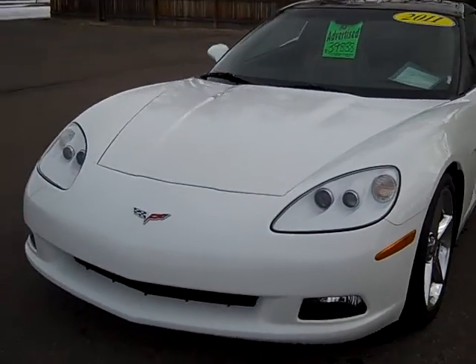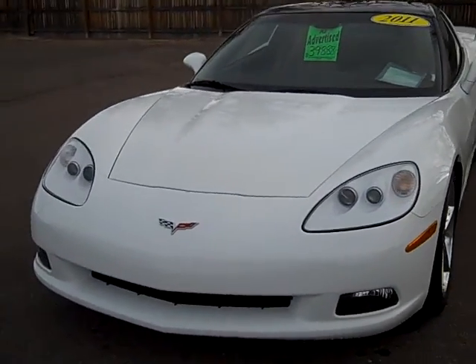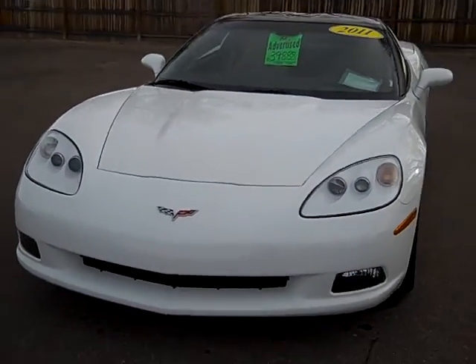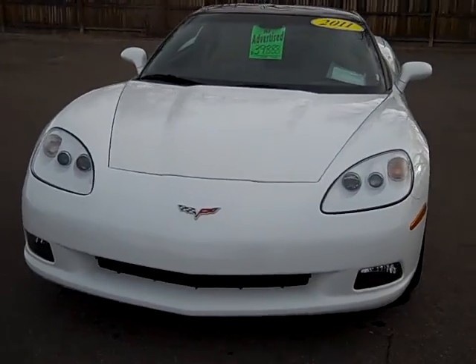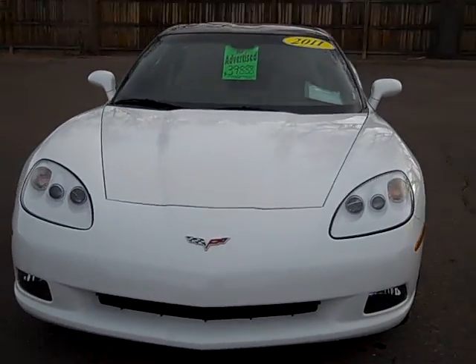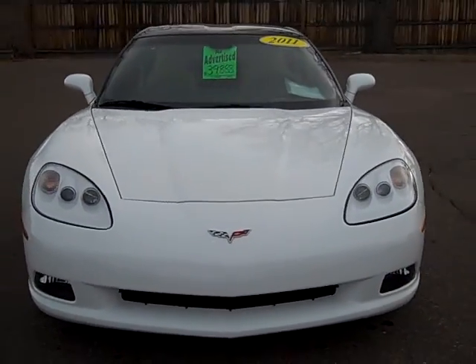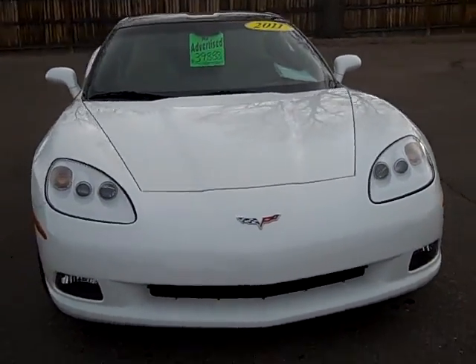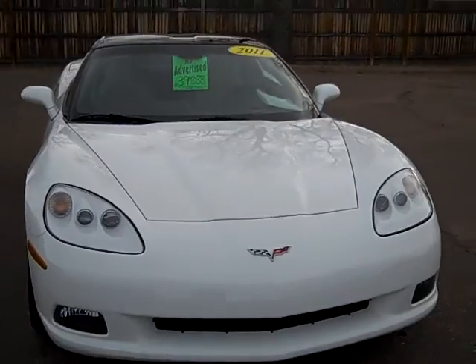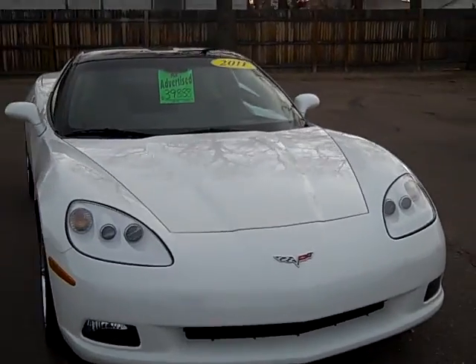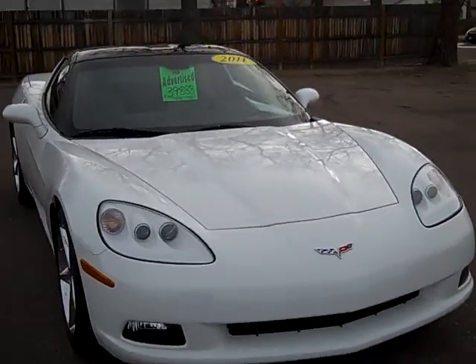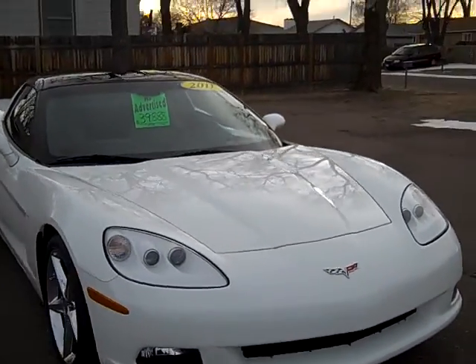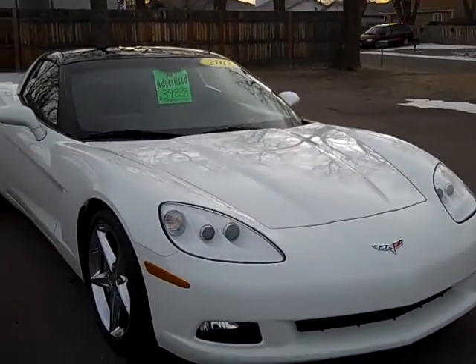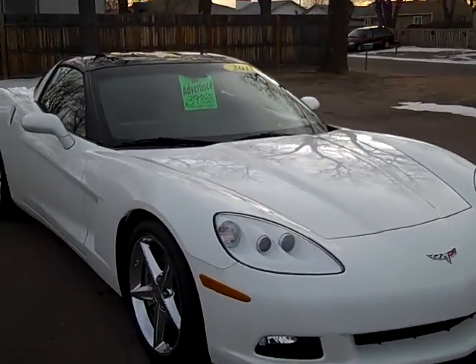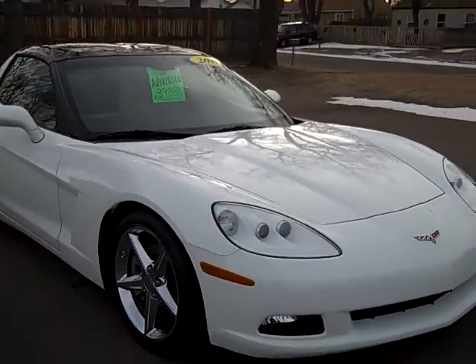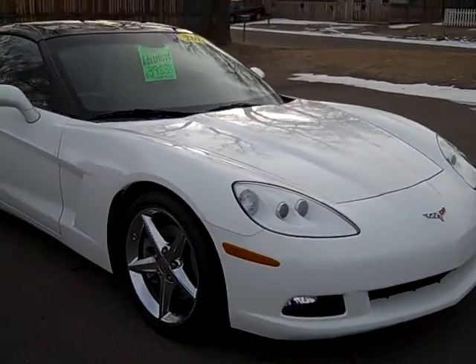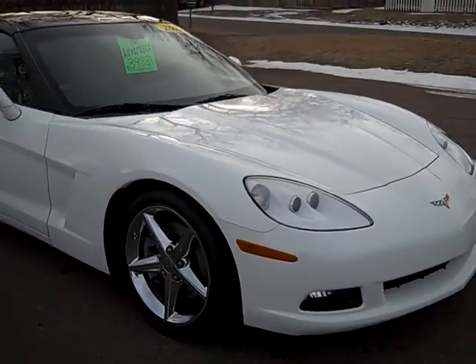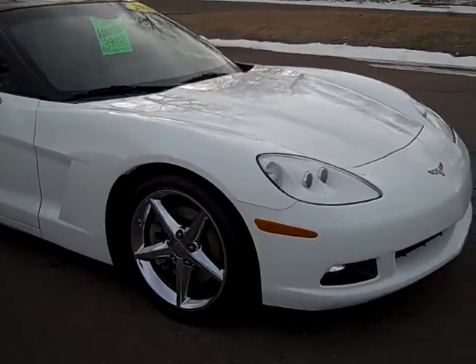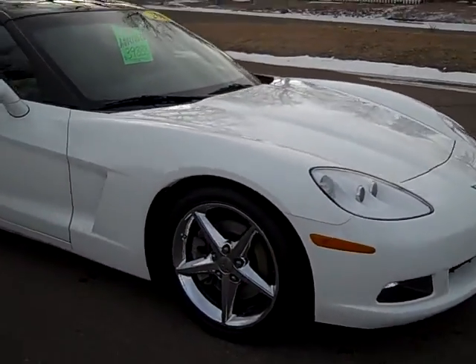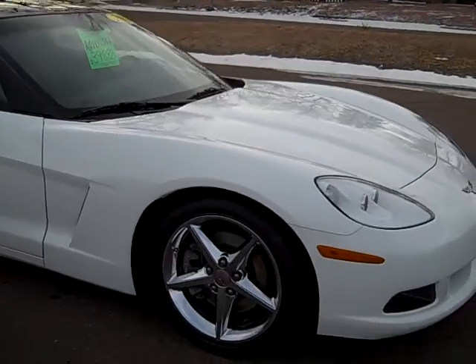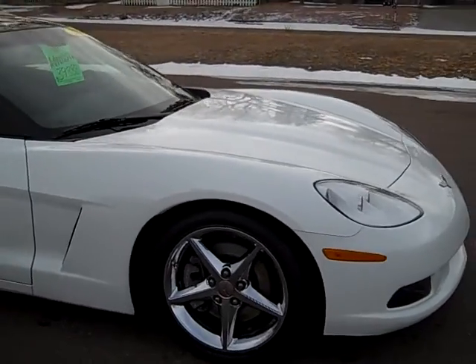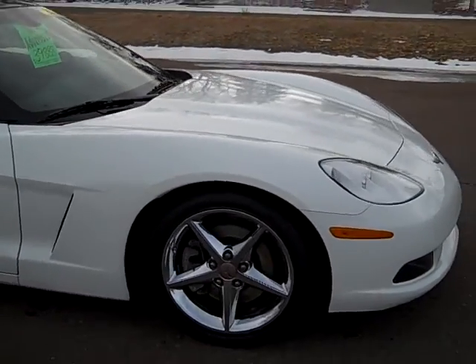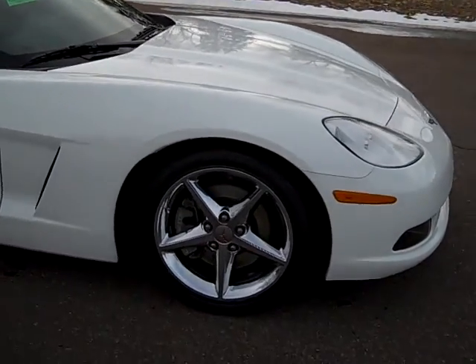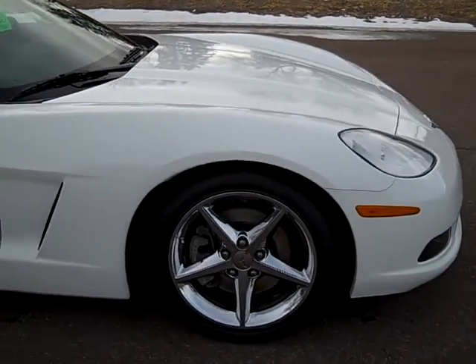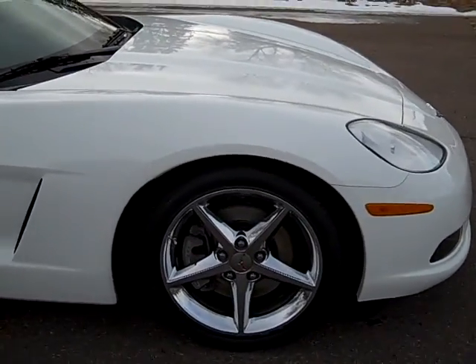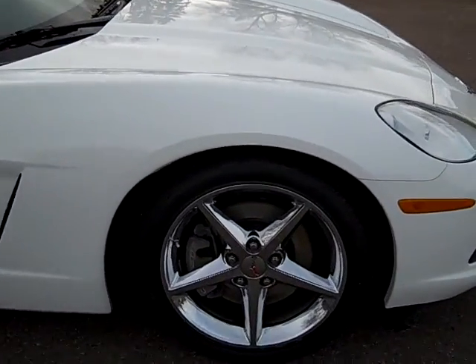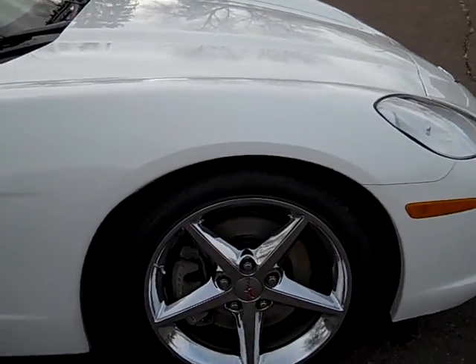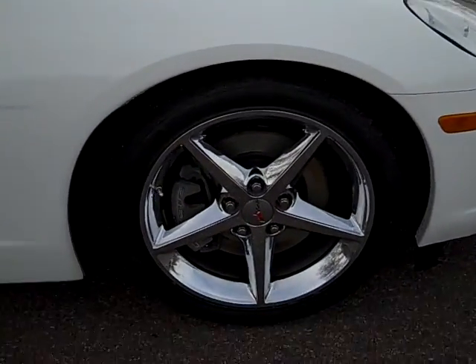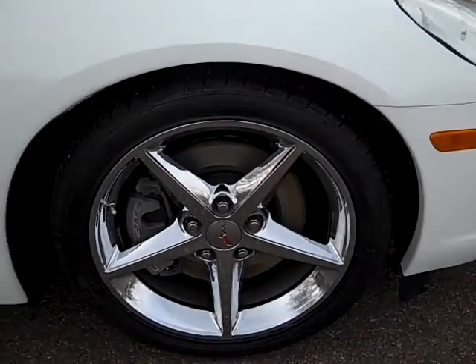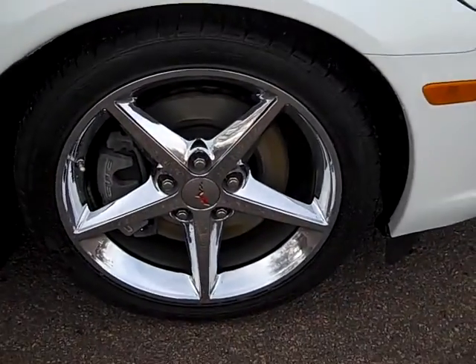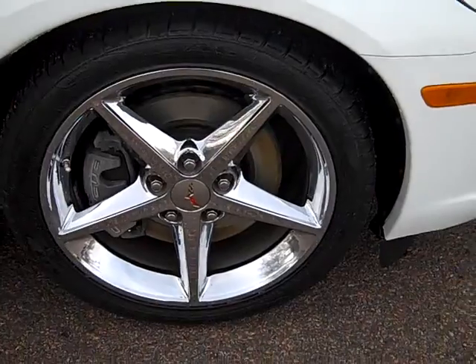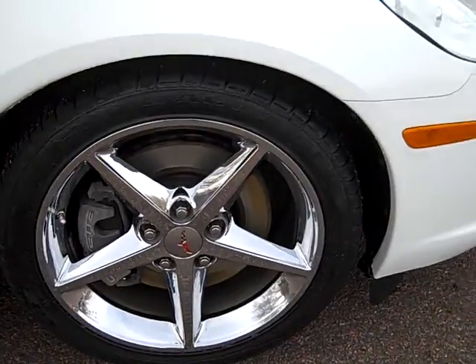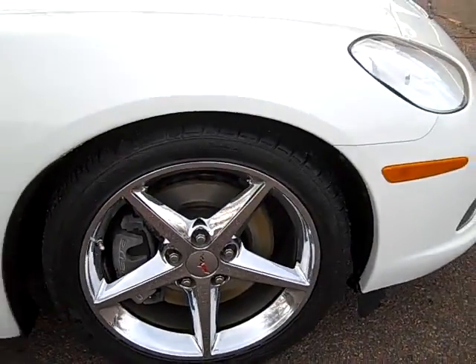I only have about three minutes, so I can probably talk a little faster. I'm going to zoom in on one of these rims — they're really gorgeous.